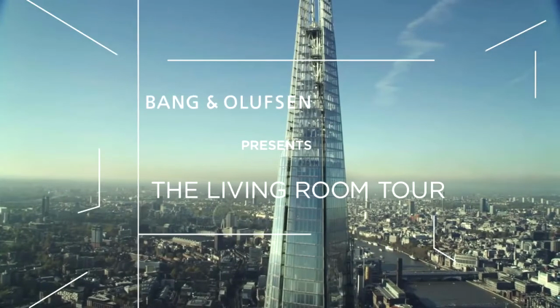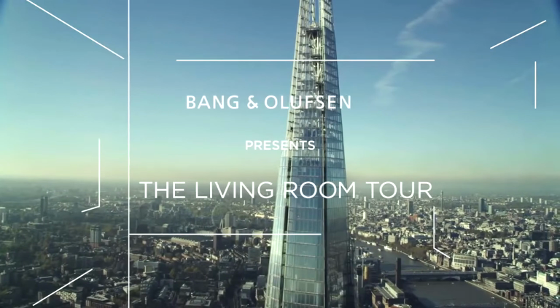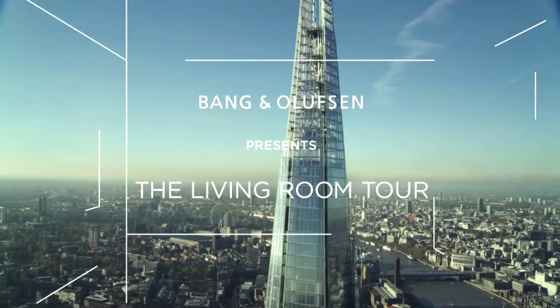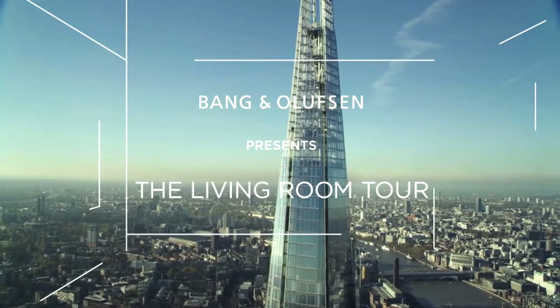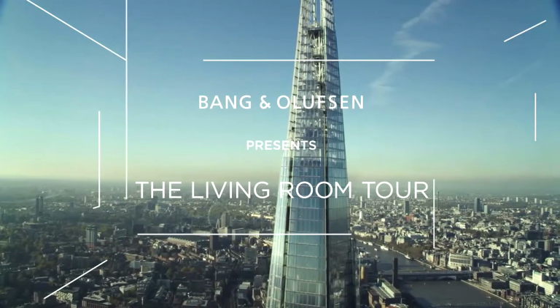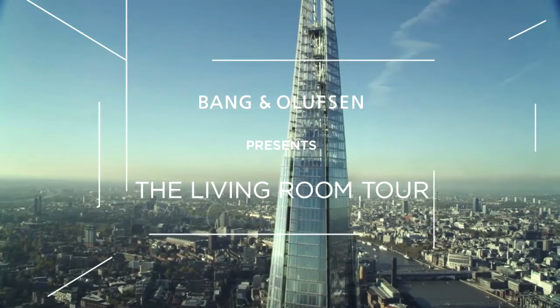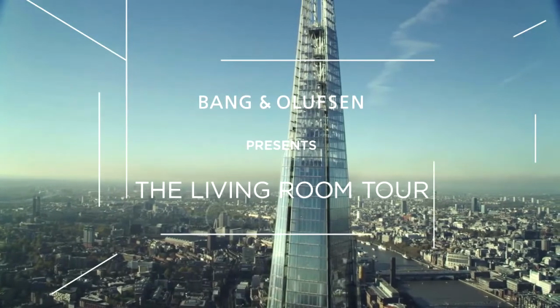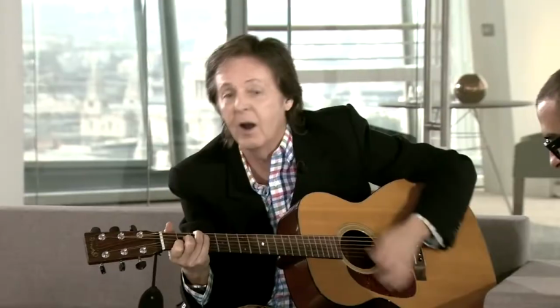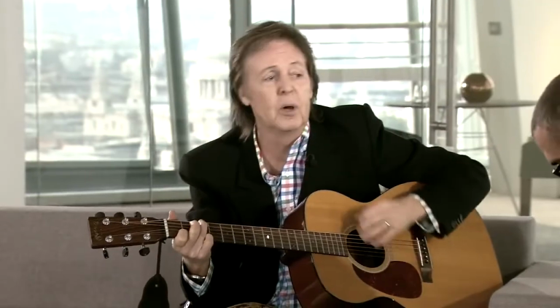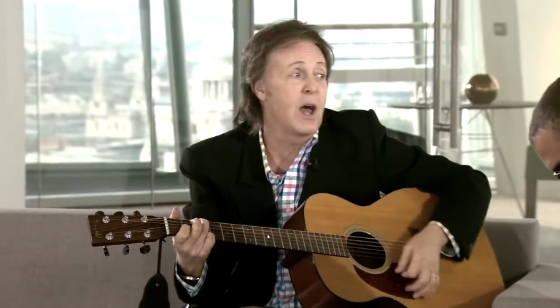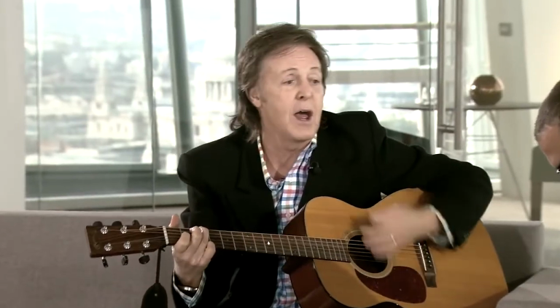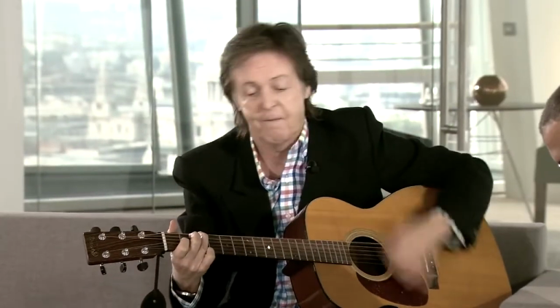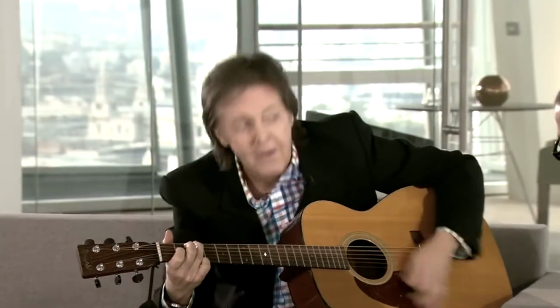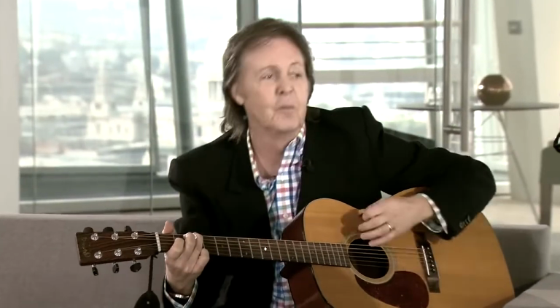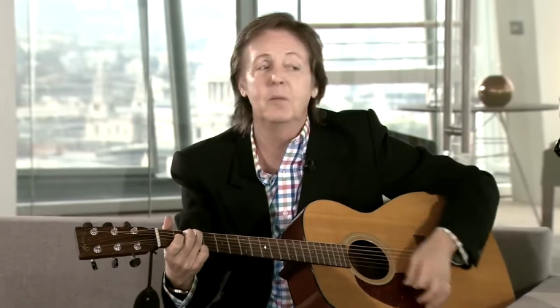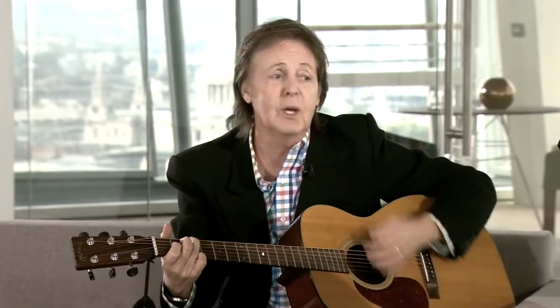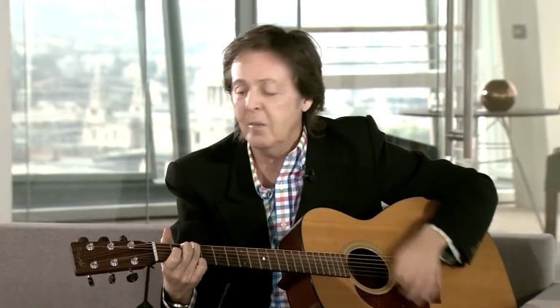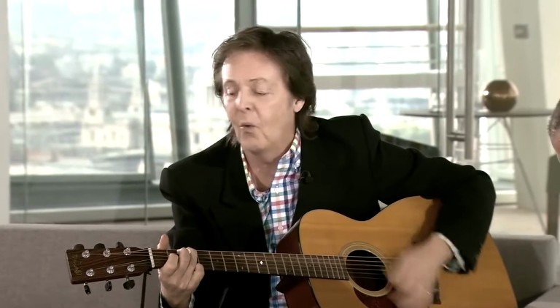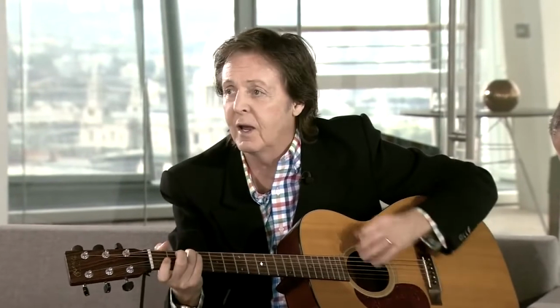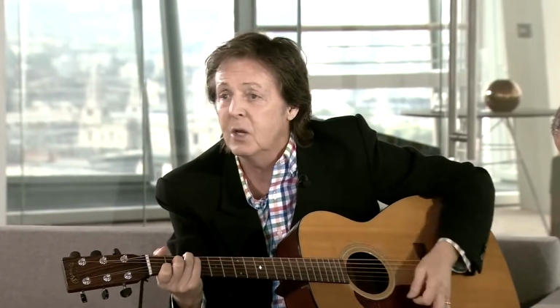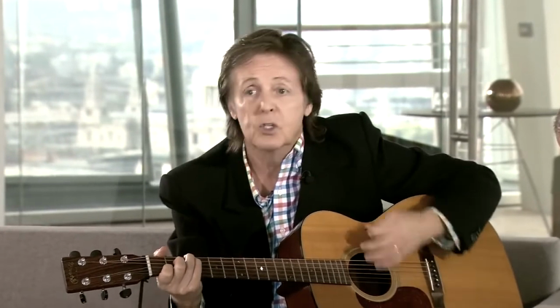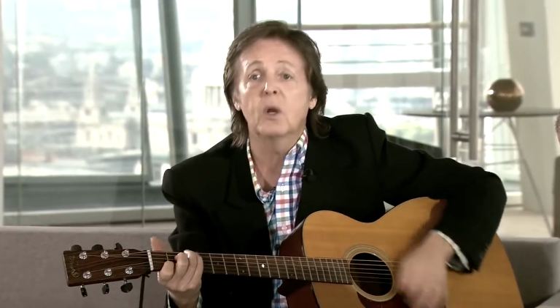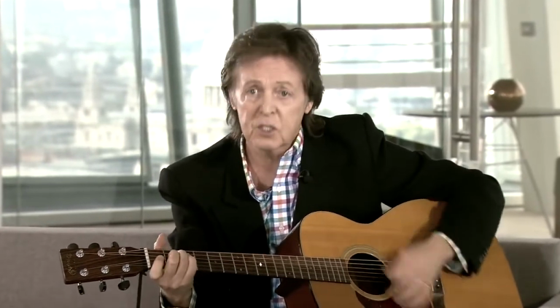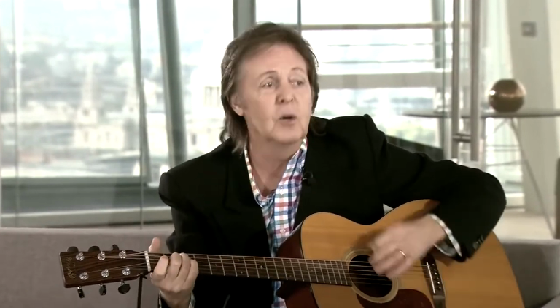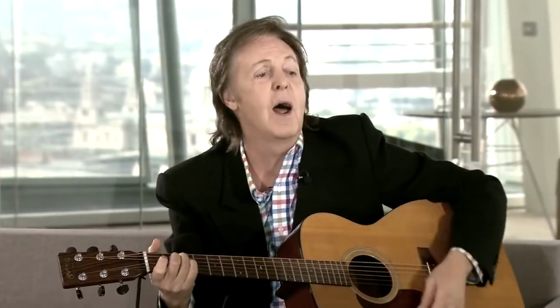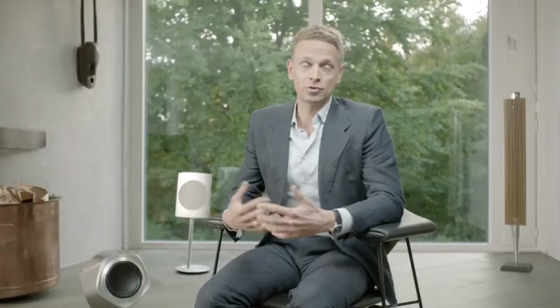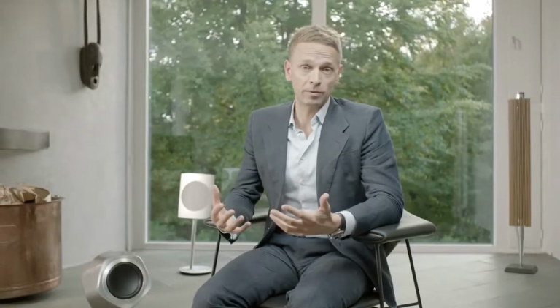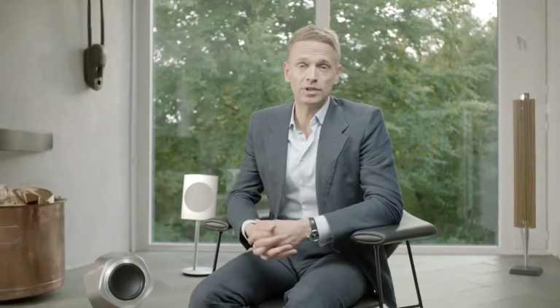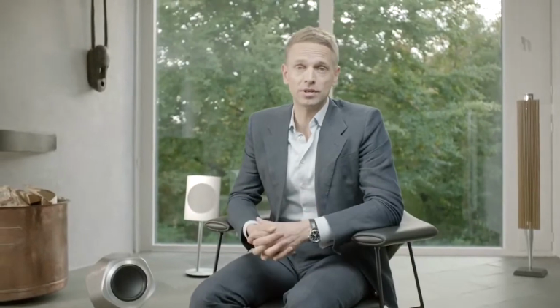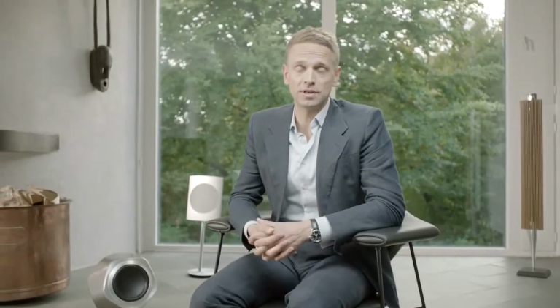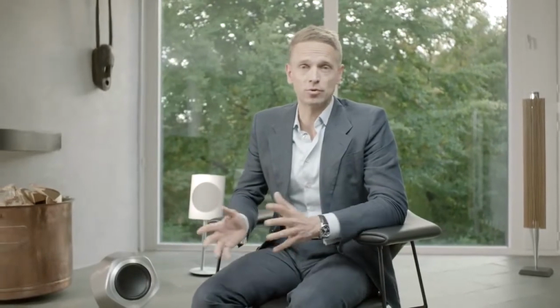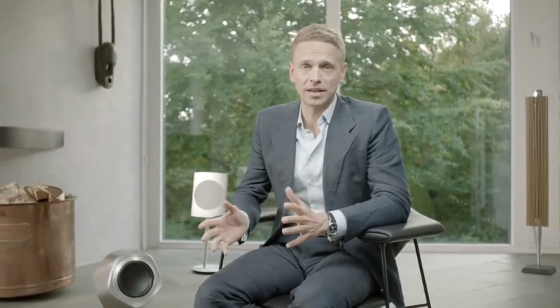I'm very proud to work with Sir Paul and launching our new speakers. He's always had a passion for Bang & Olufsen. I think the passion that he brings to people with his music is absolutely outstanding.